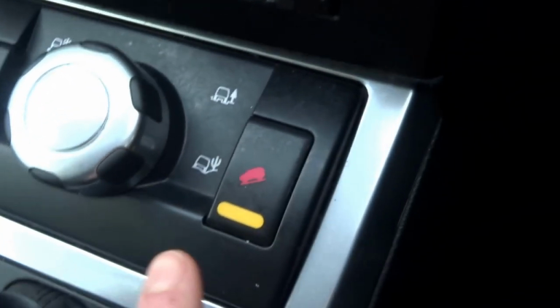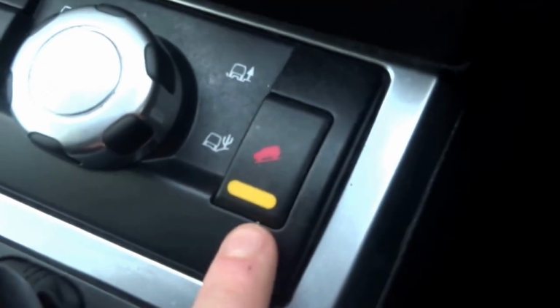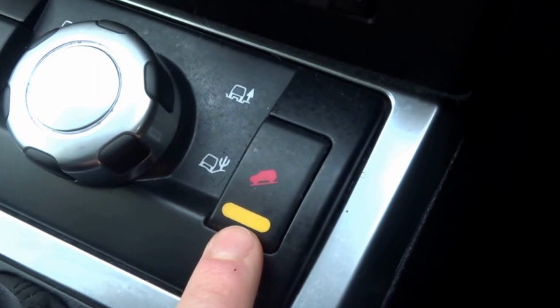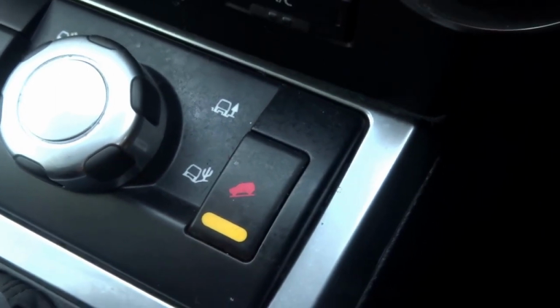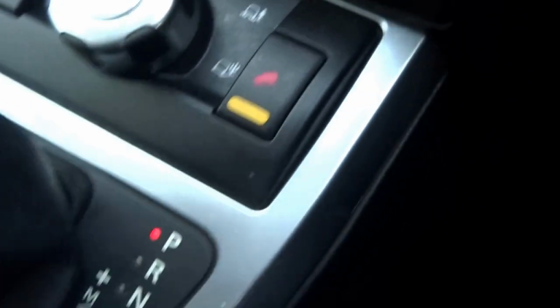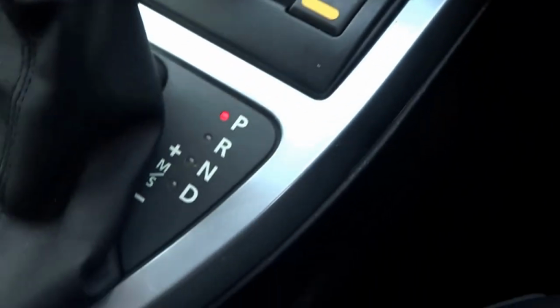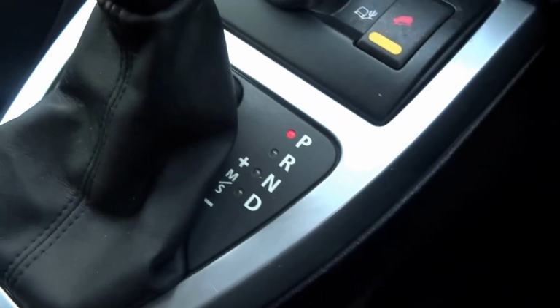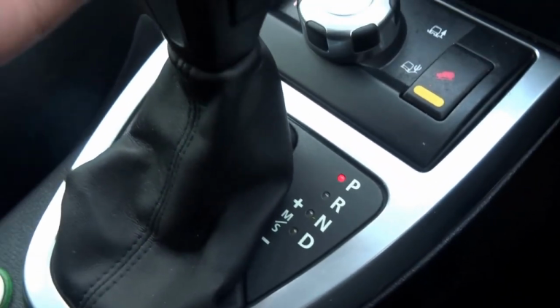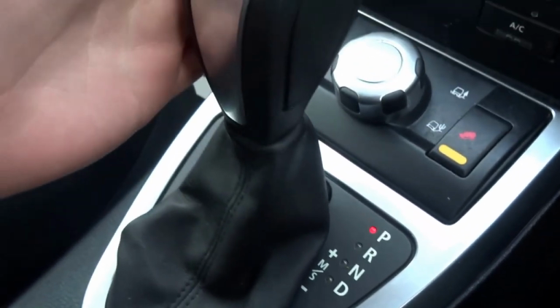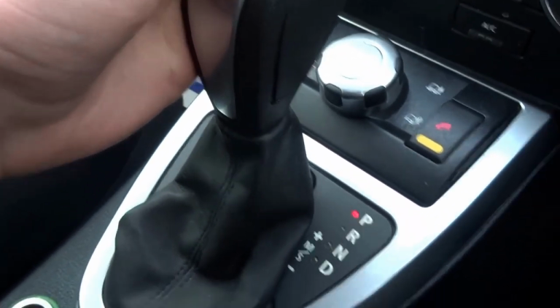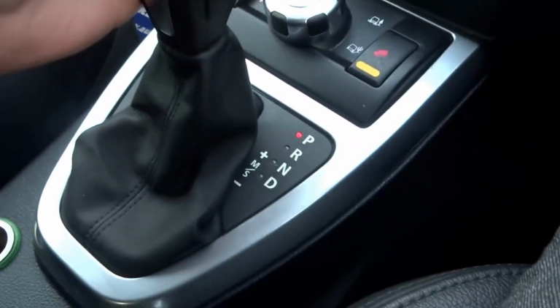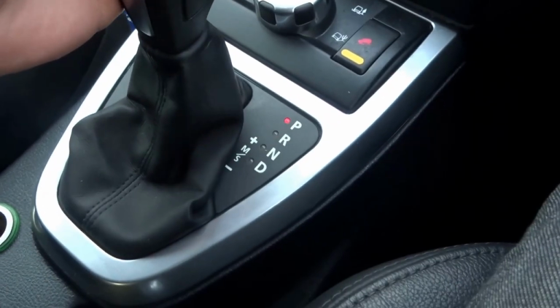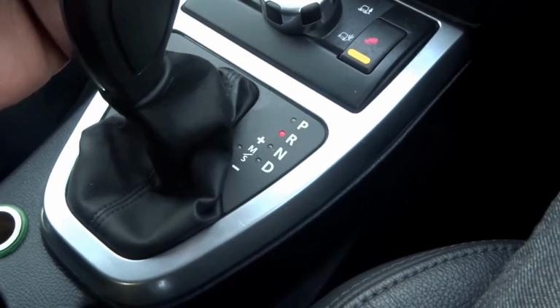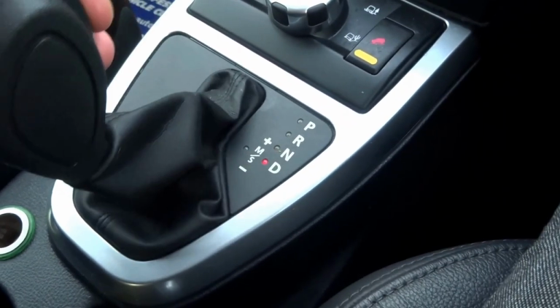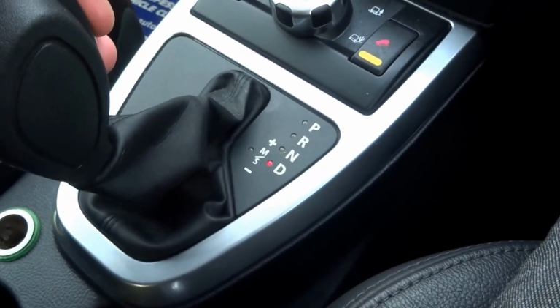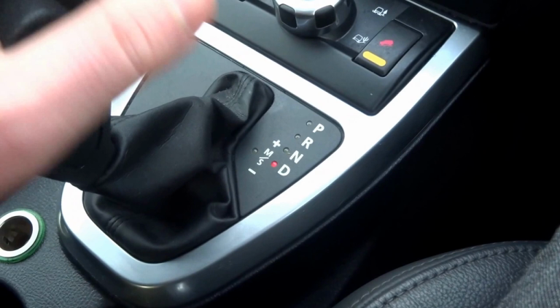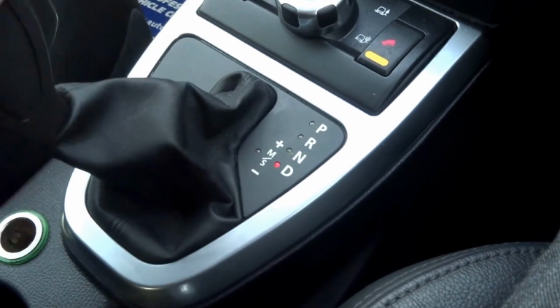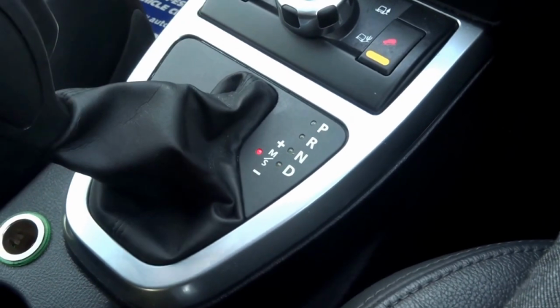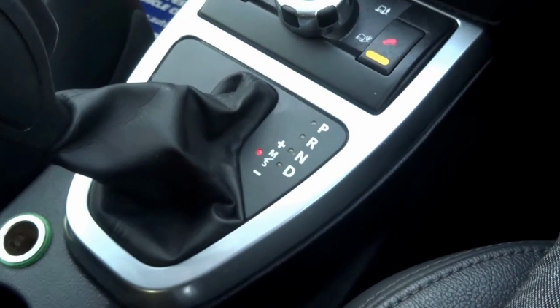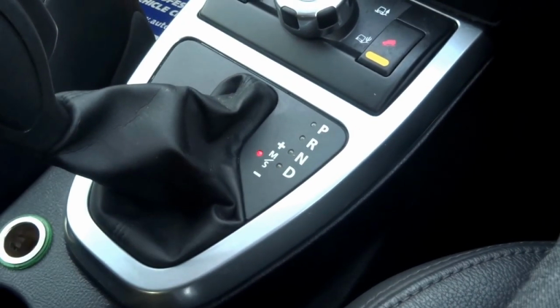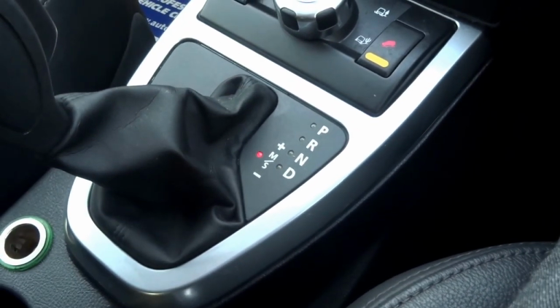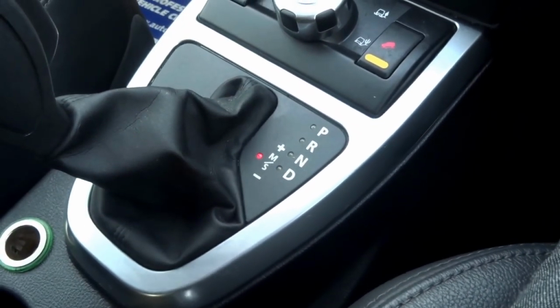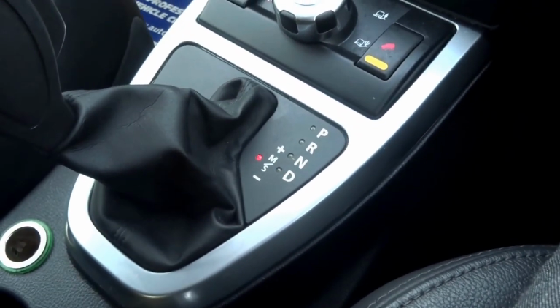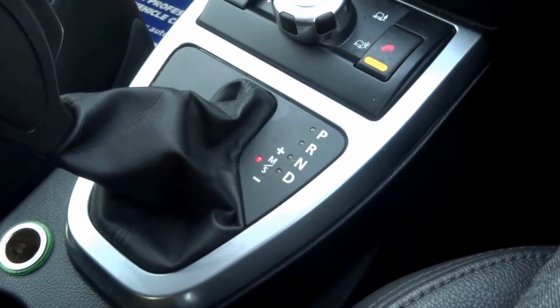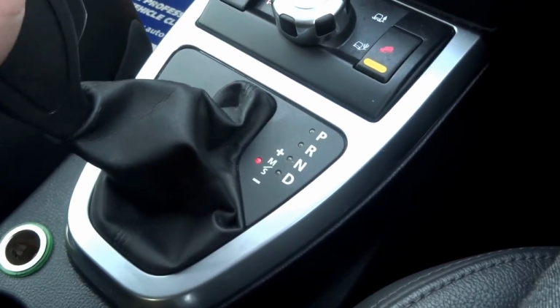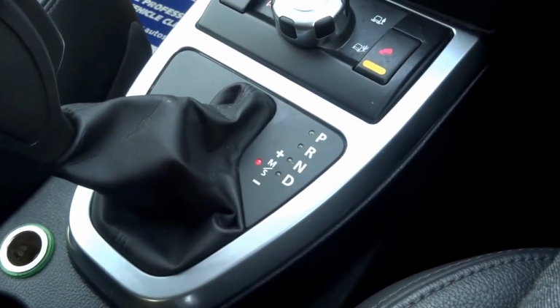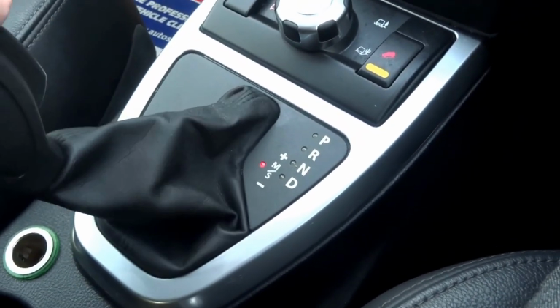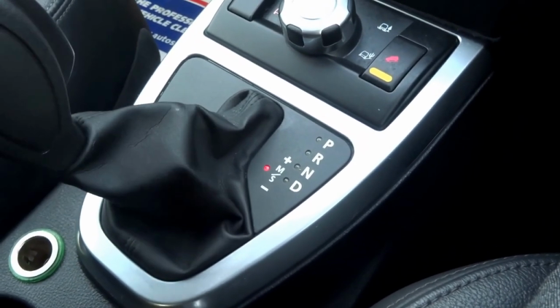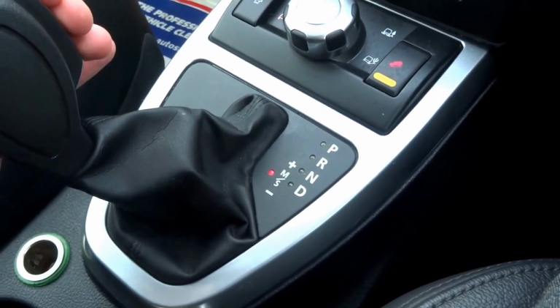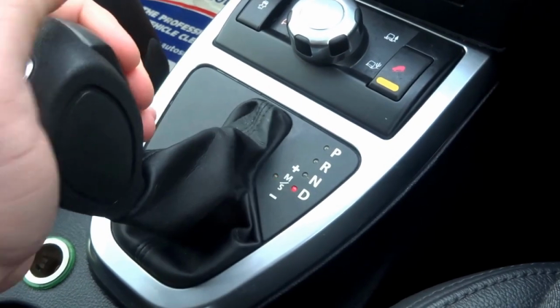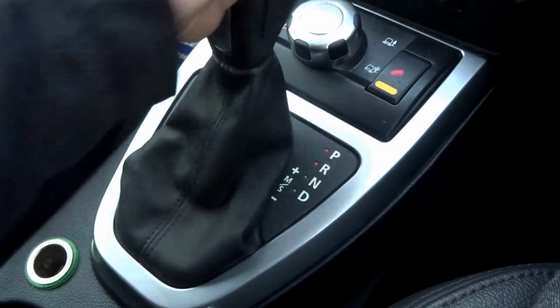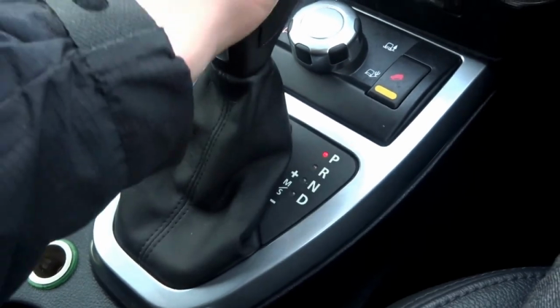You've got hill descent control, and then the gear selector covers park, reverse, neutral and drive, and then it moves into manual so you can go up and down the gears.